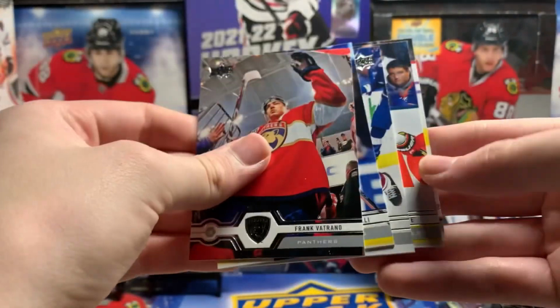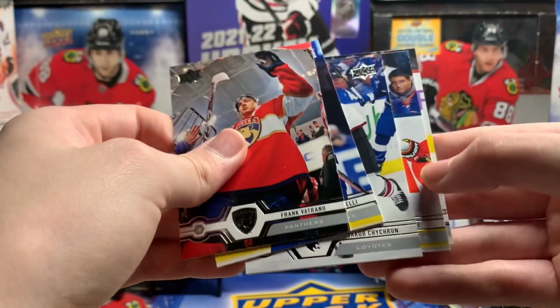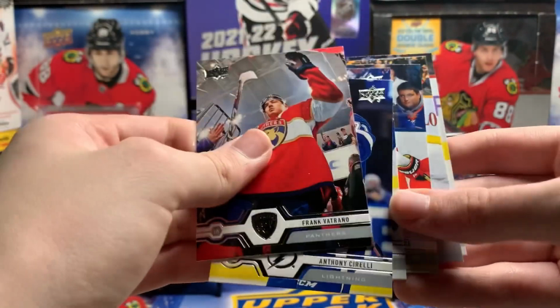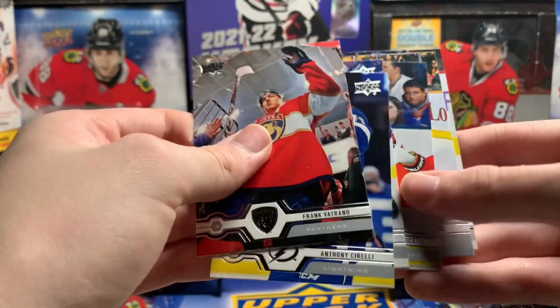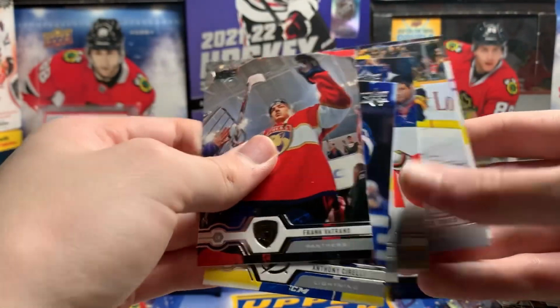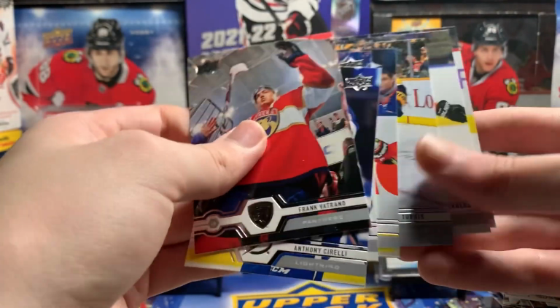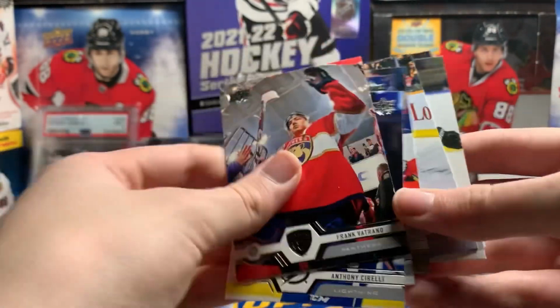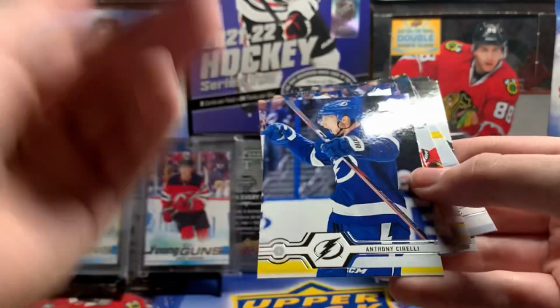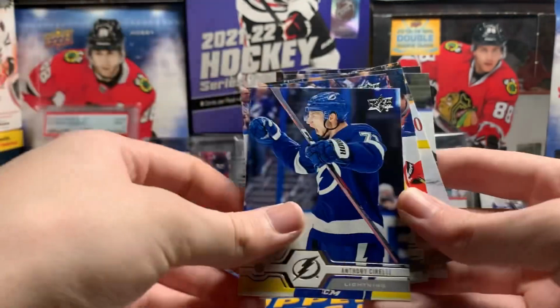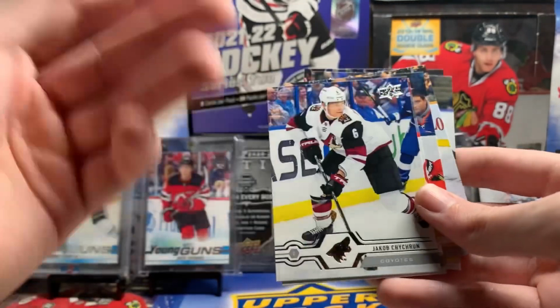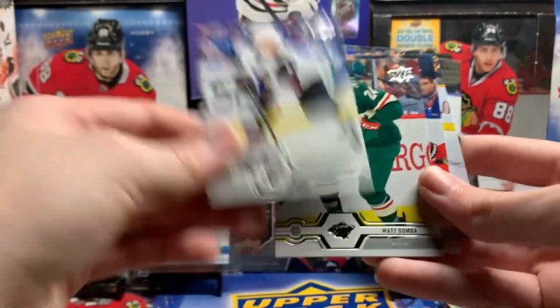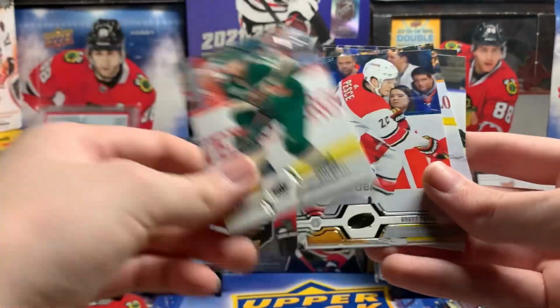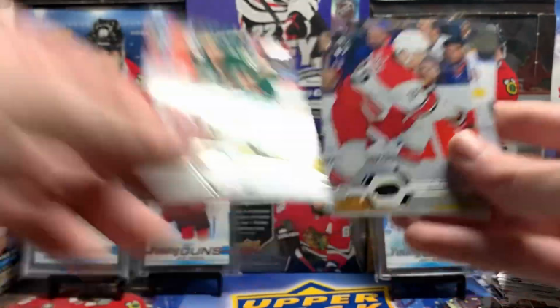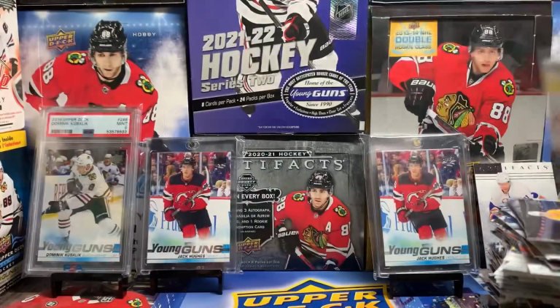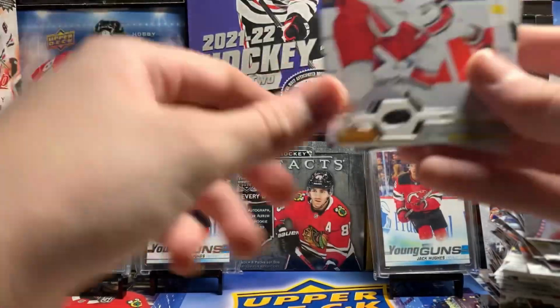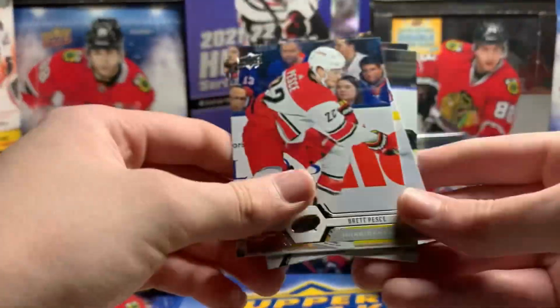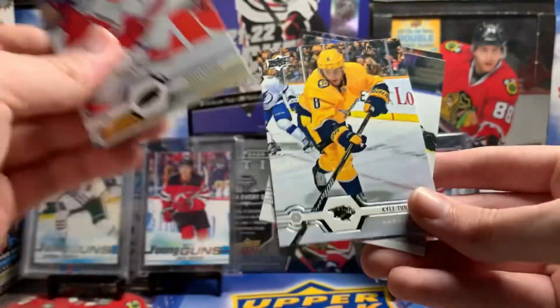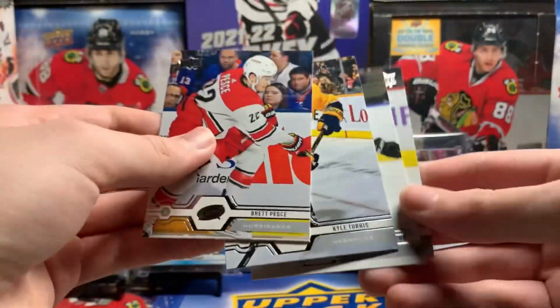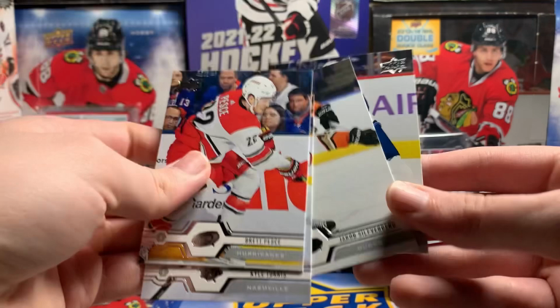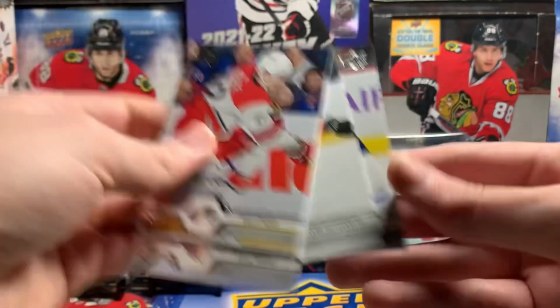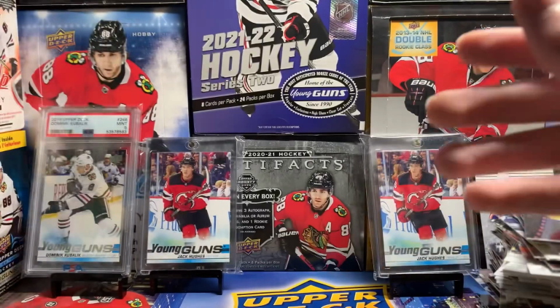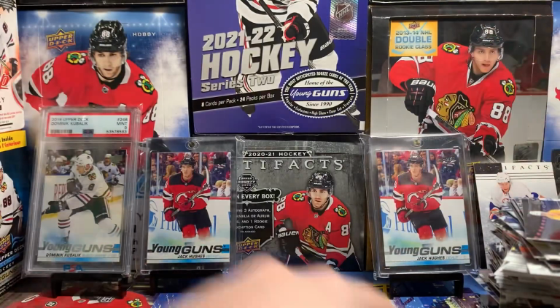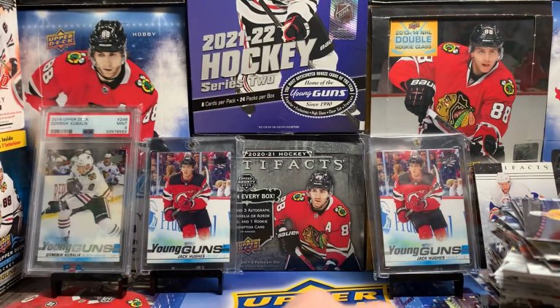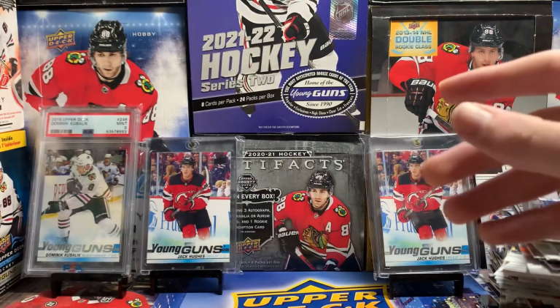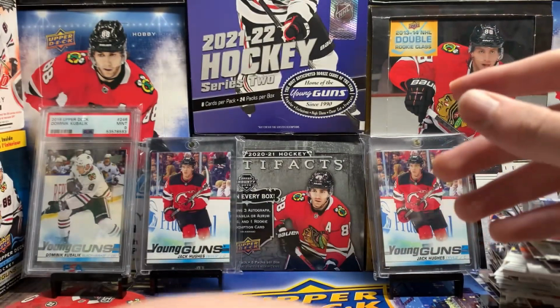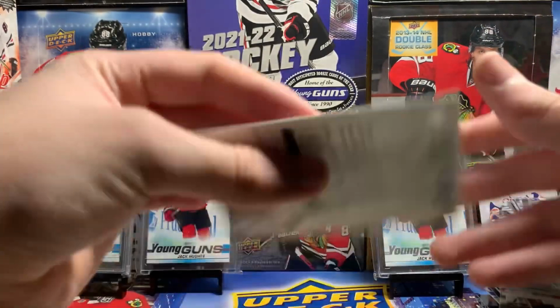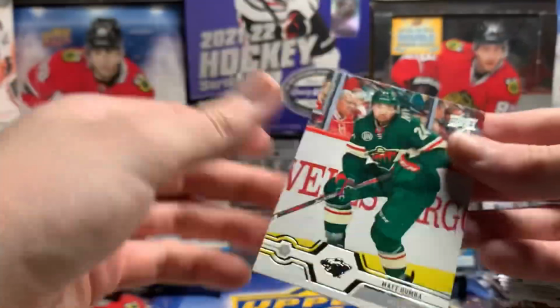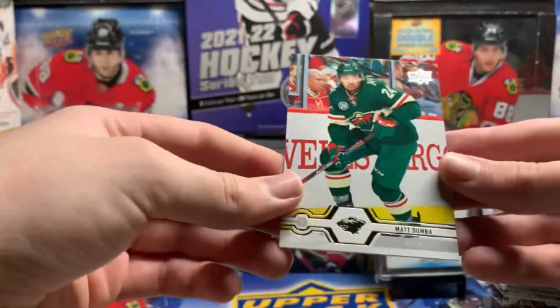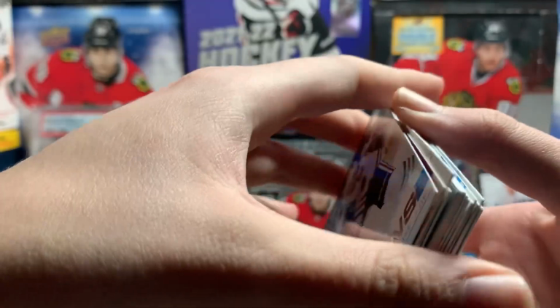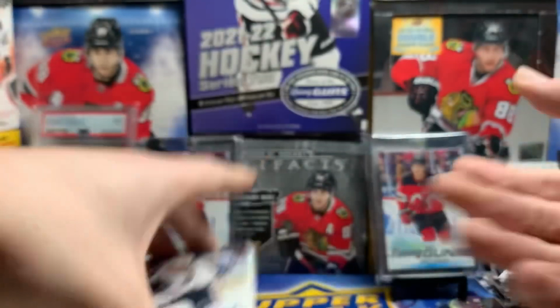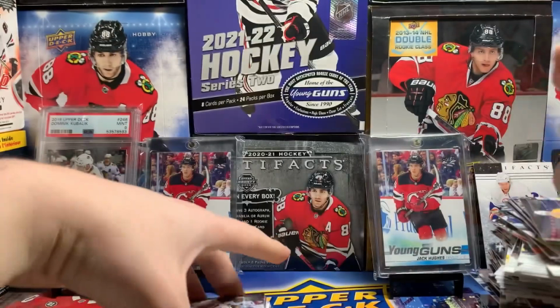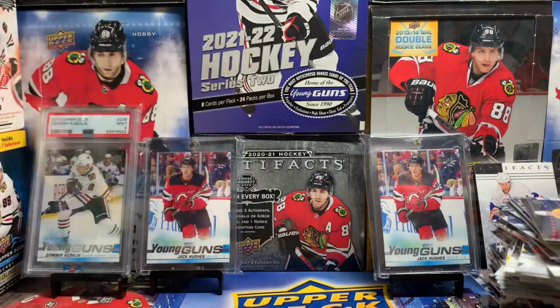Let's see what we got here. Soverelli, Chickren, Brett Pesci, Turris, Silverberg, Morsi. That's that. Good box, not going to lie — it was a good box. Got two good Young Guns. Thanks for watching guys.